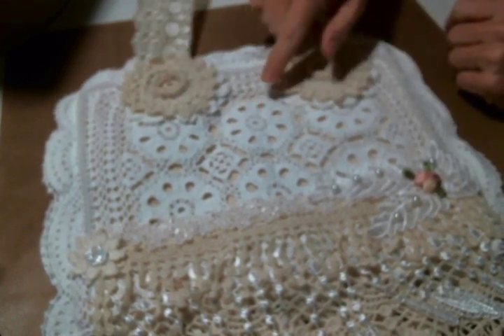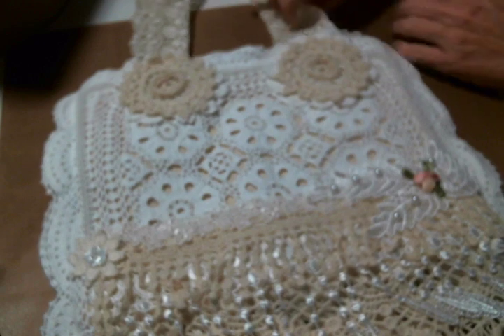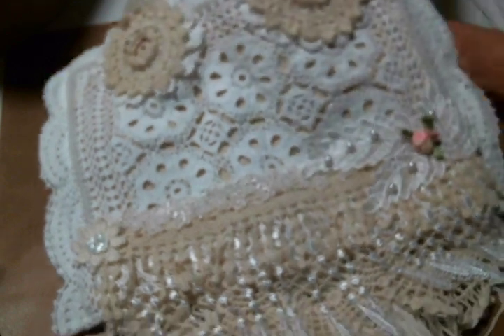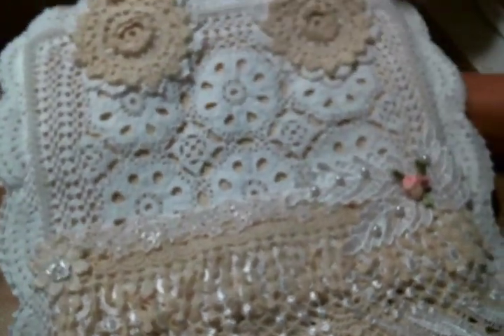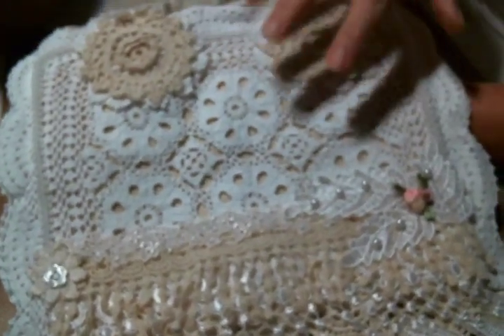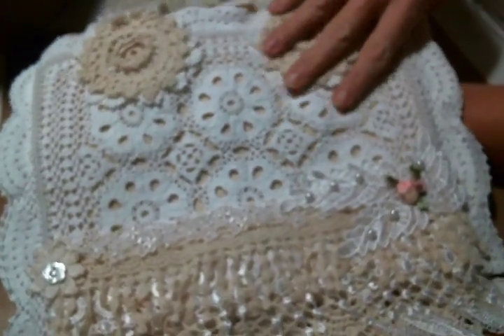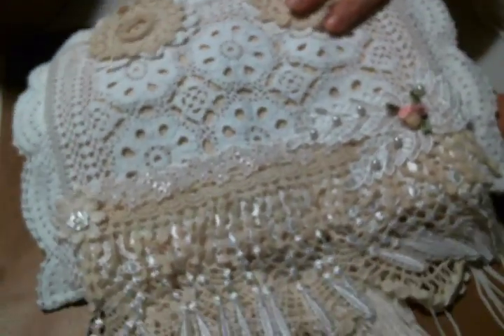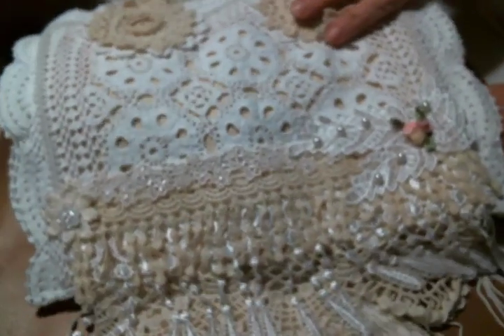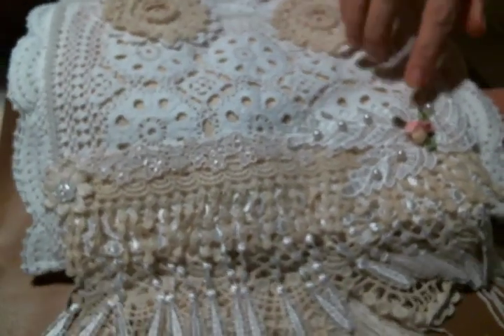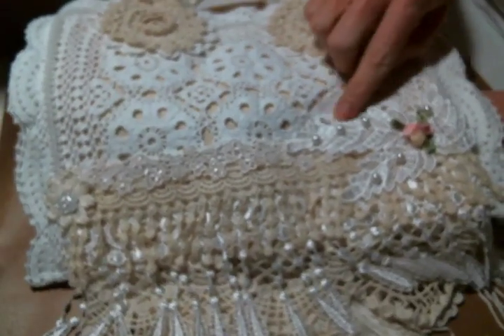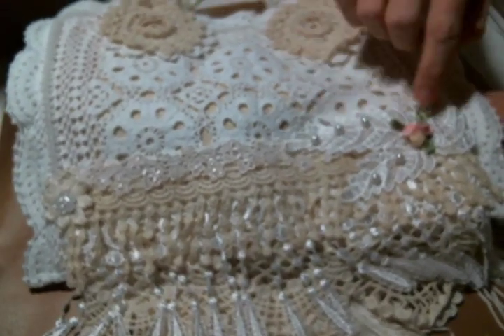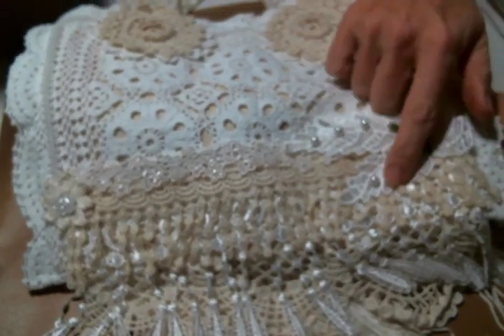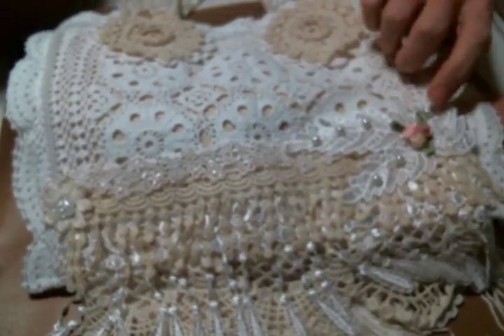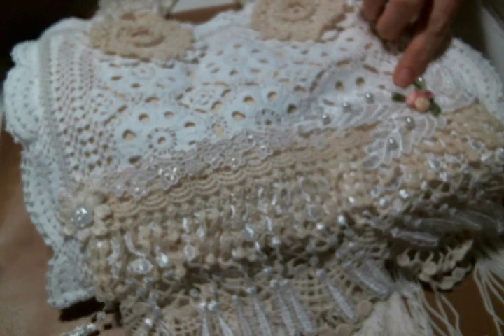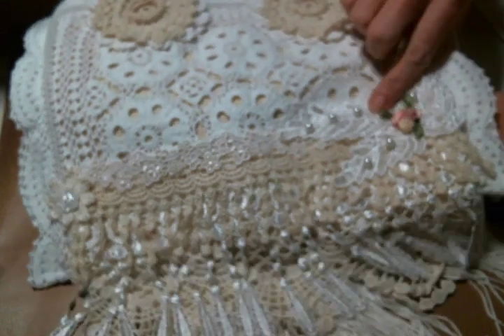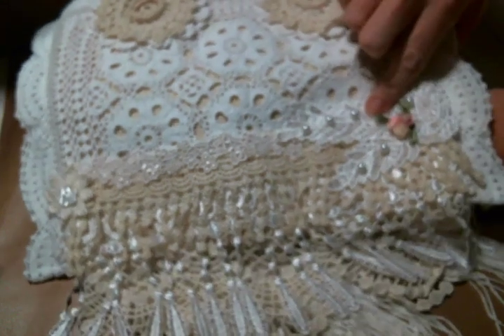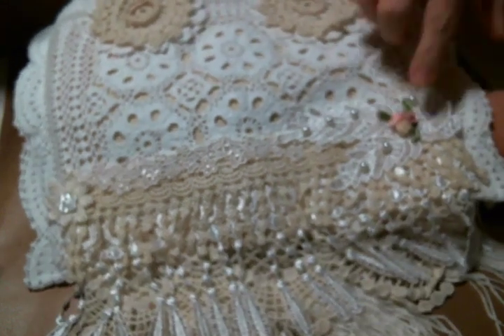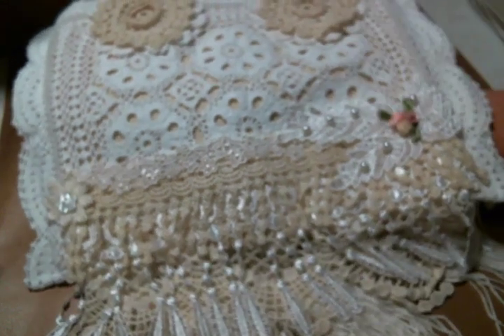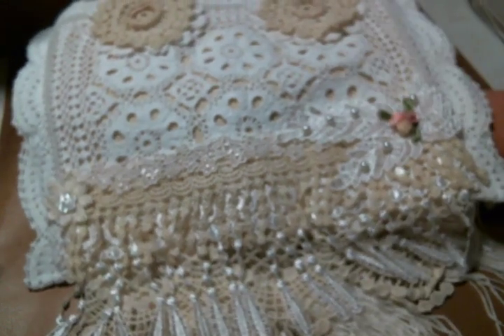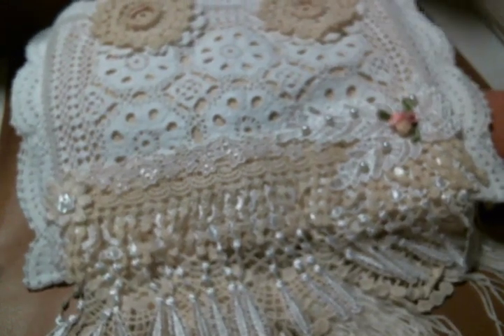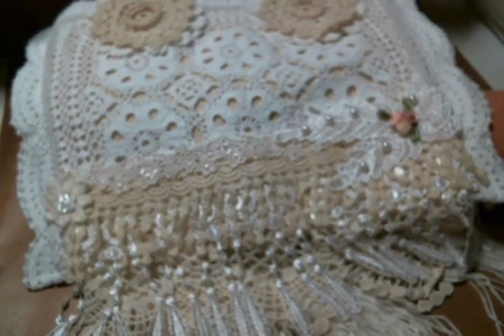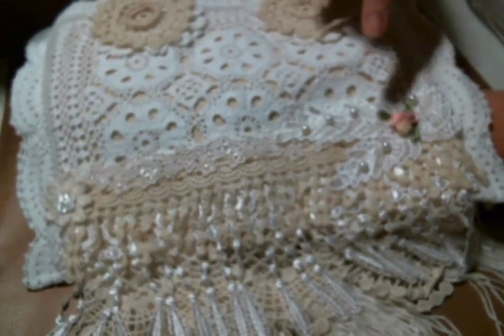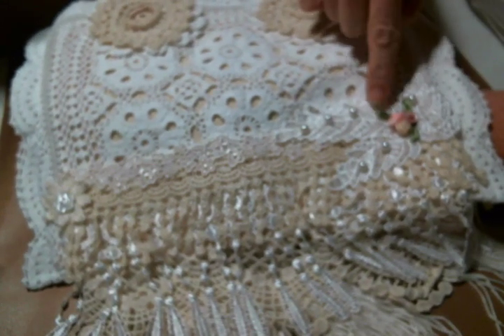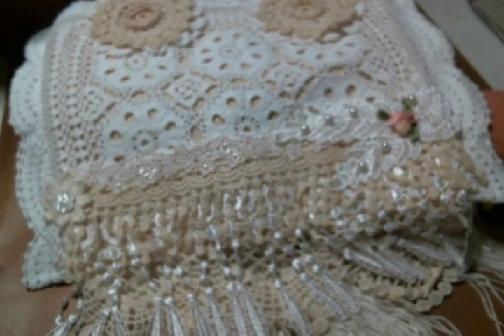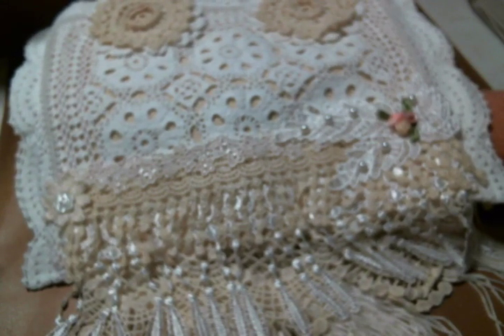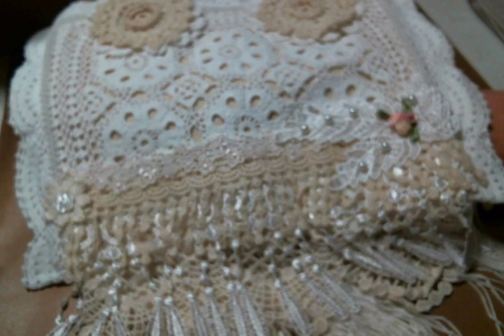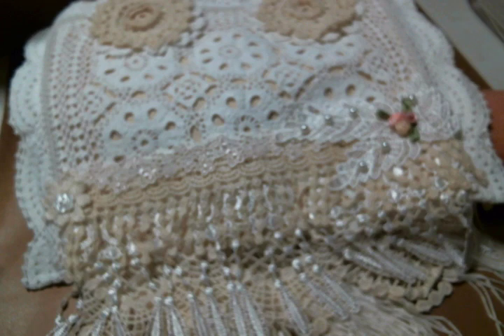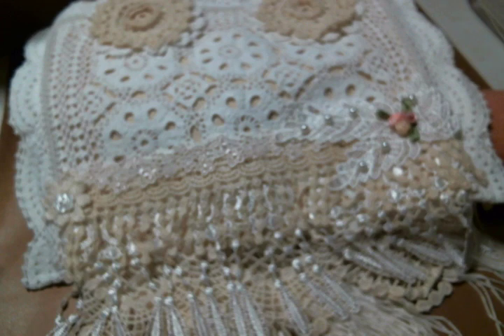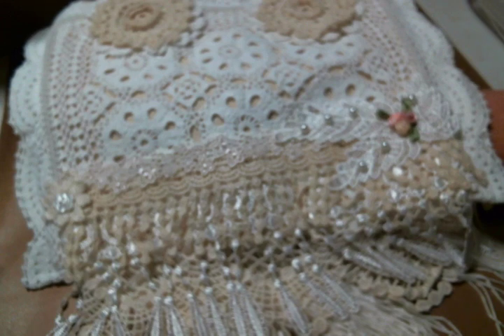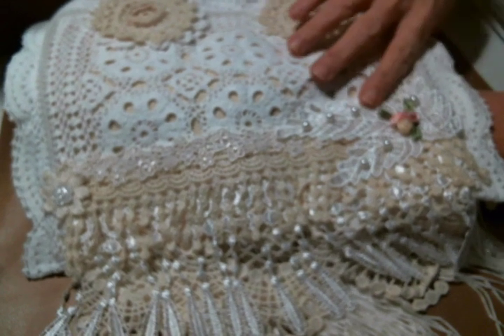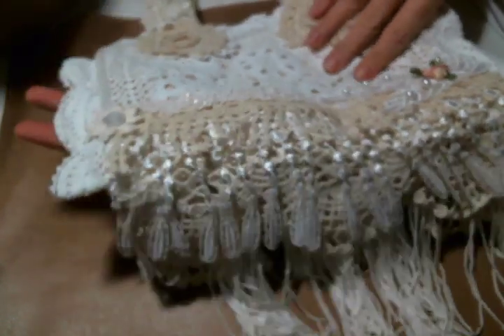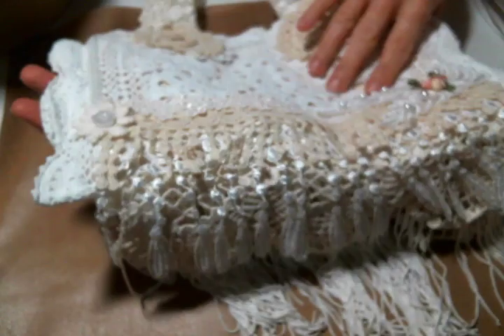Alright, here's the back. There's actually a doily layered on top of another doily right here, and I just love the way this looks so much. This beautiful applique here — I think Deb Hendricks gifted me that.